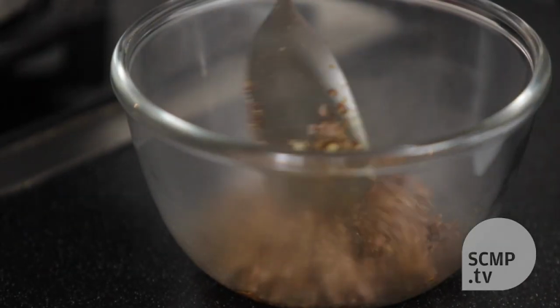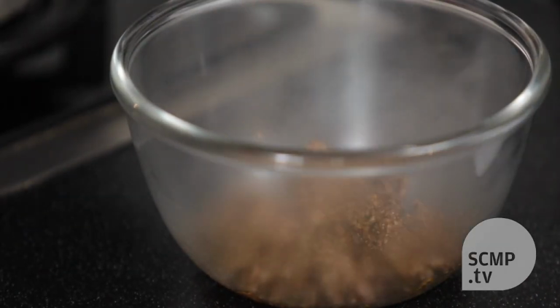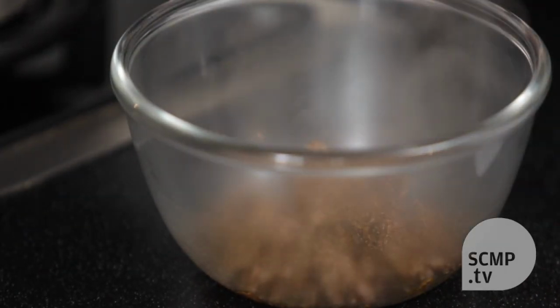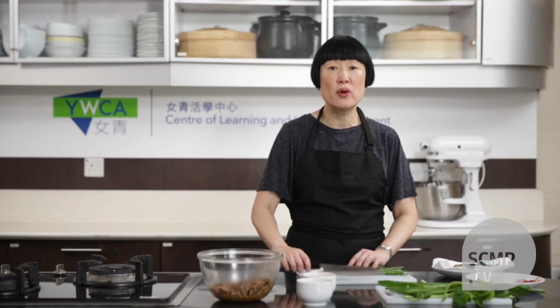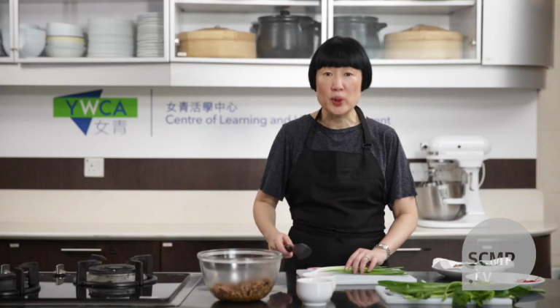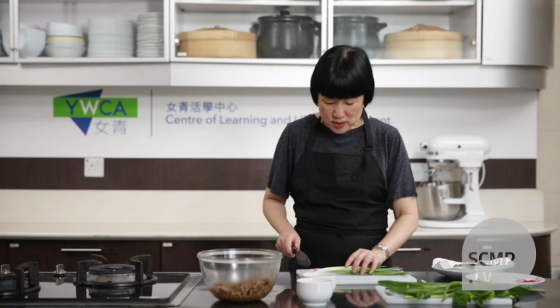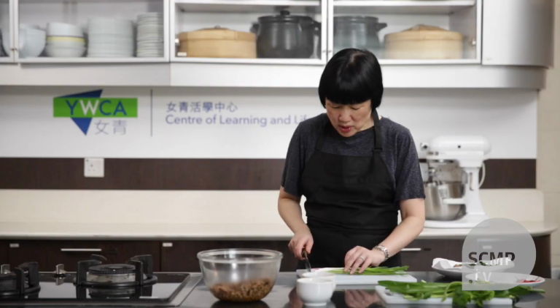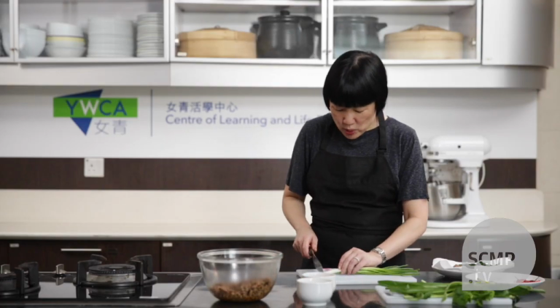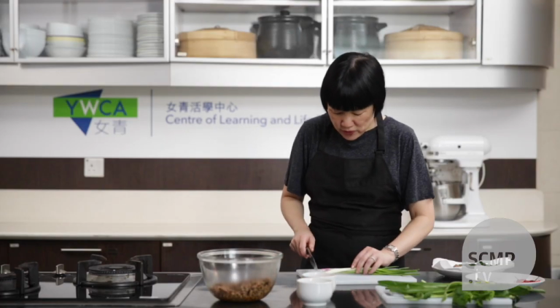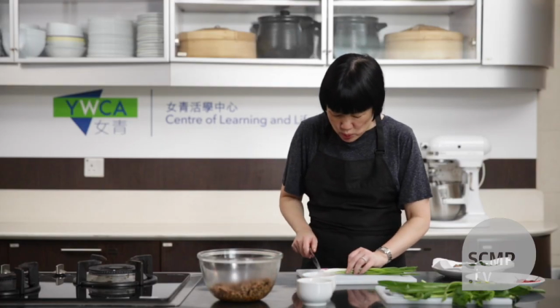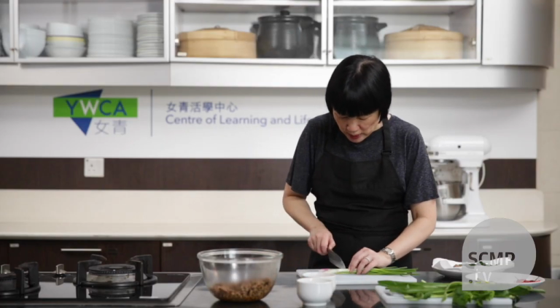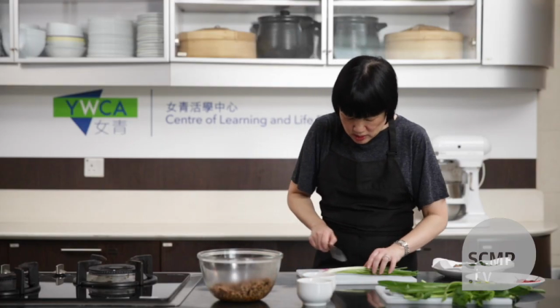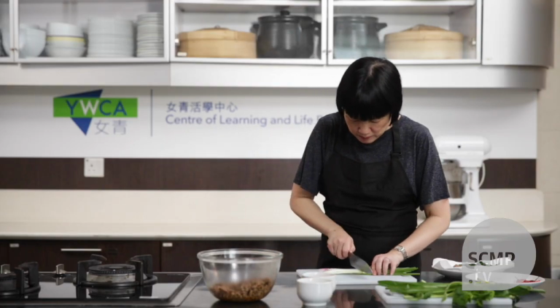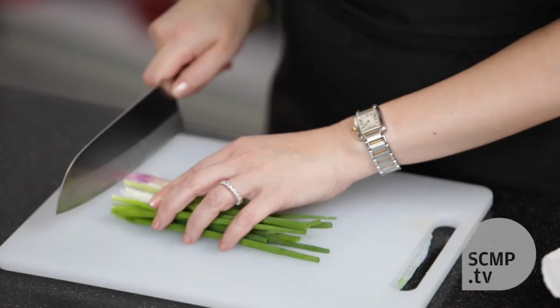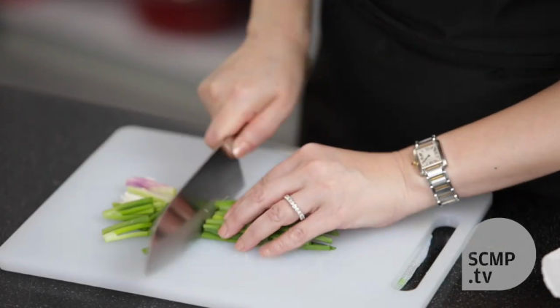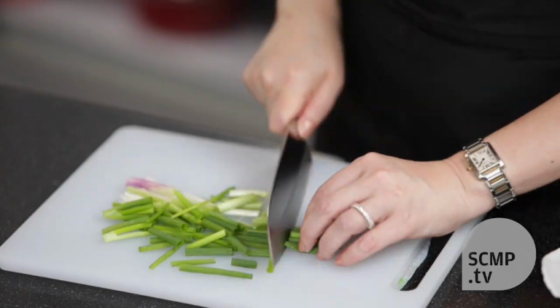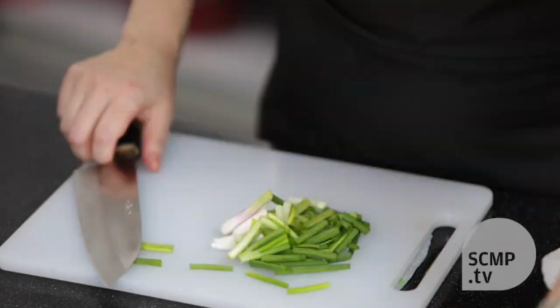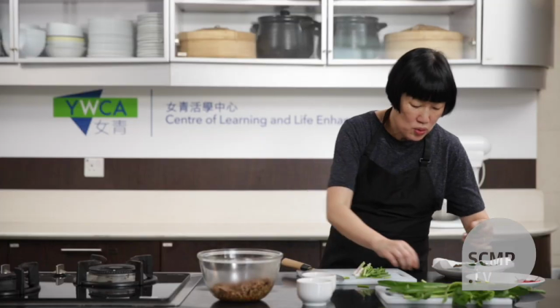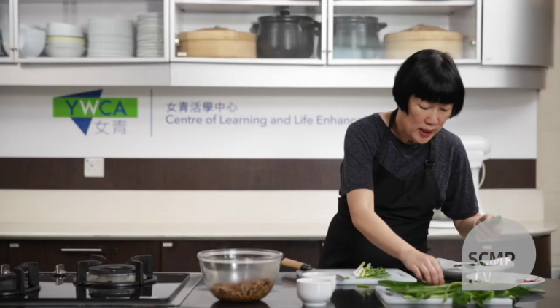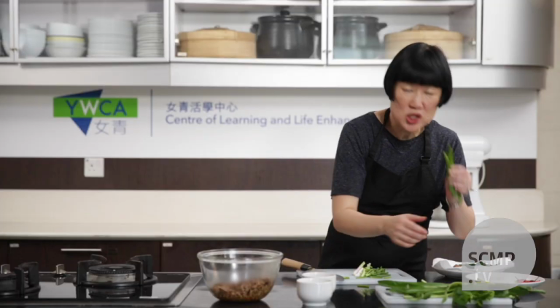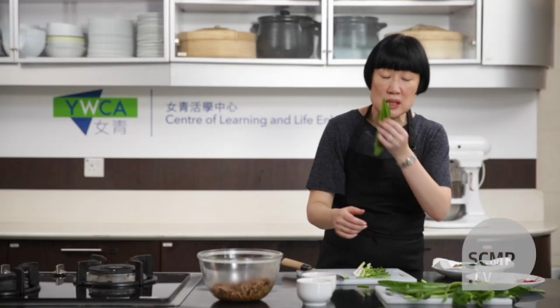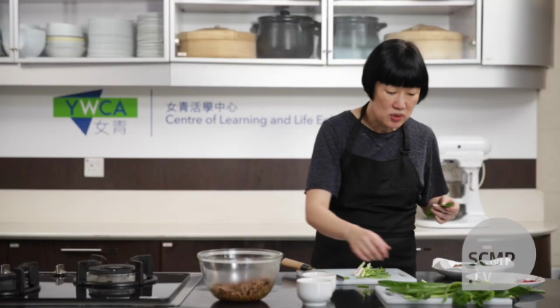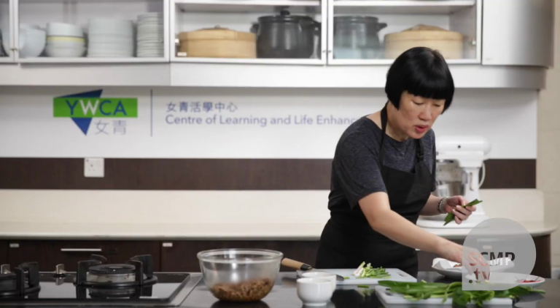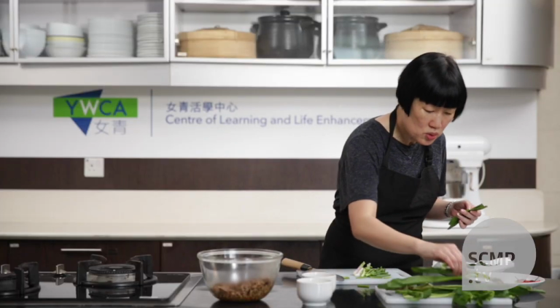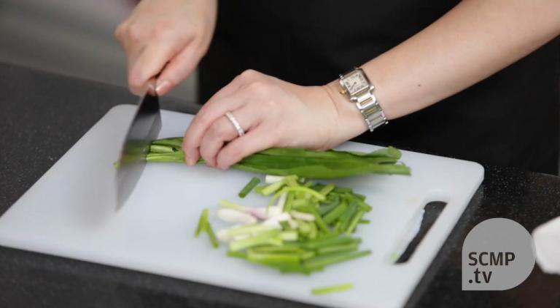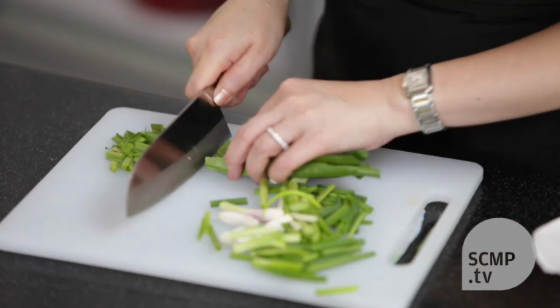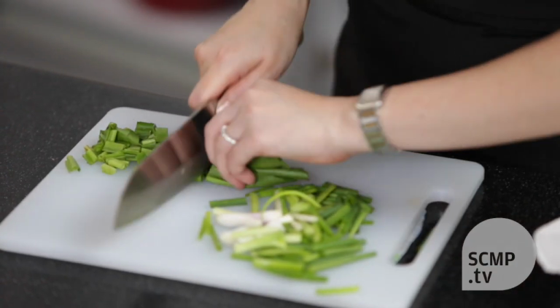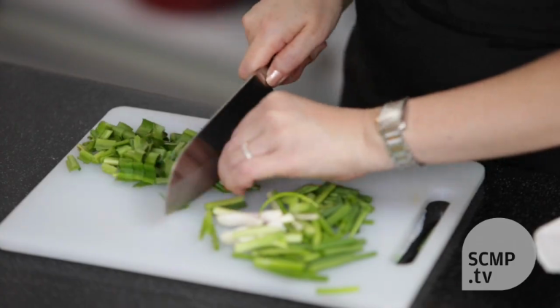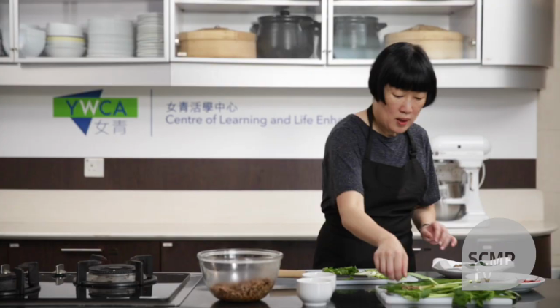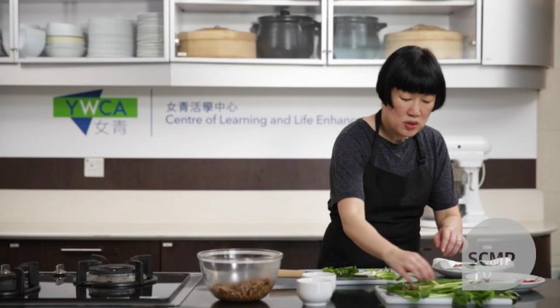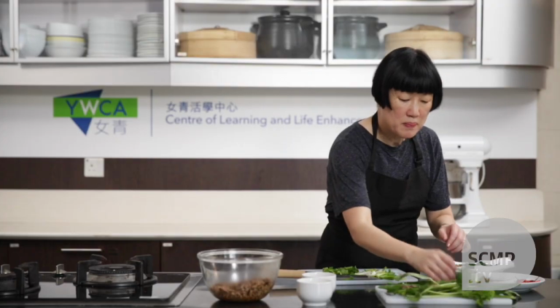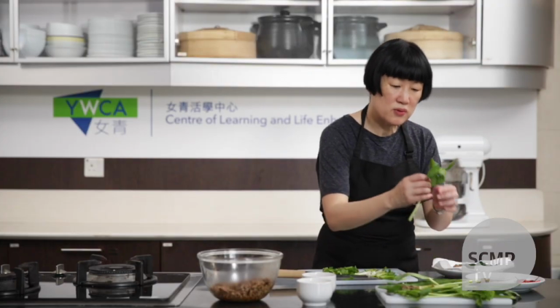While this is cooling, you can prepare the other ingredients. You need a few spring onions, saw-toothed coriander — just the leaves, not the root — and some mint leaves.